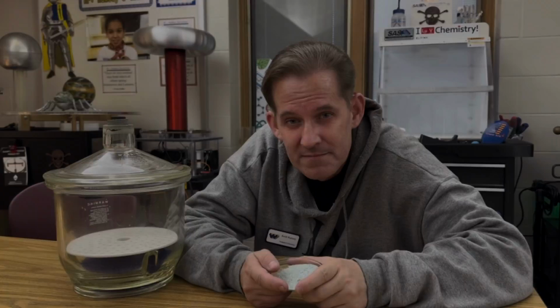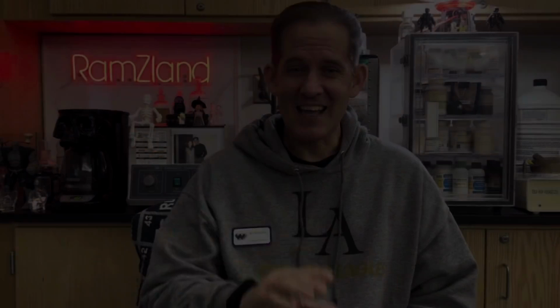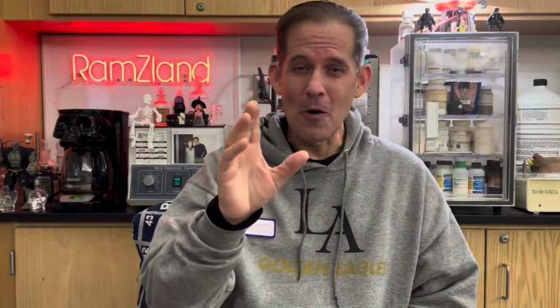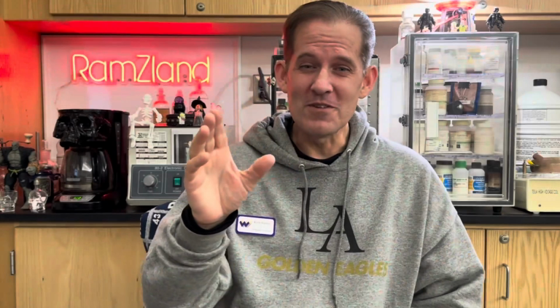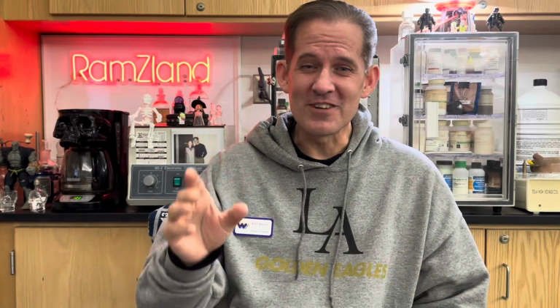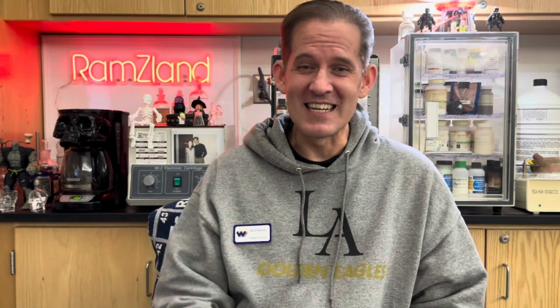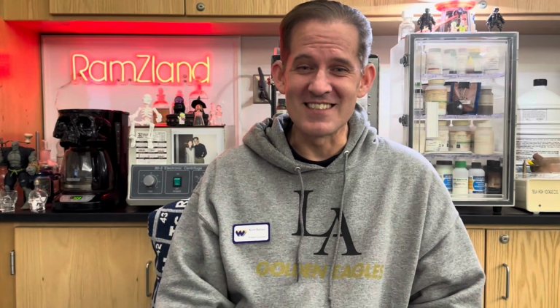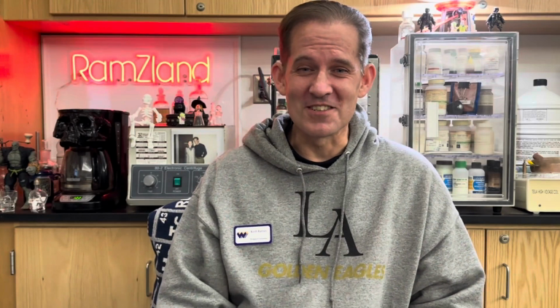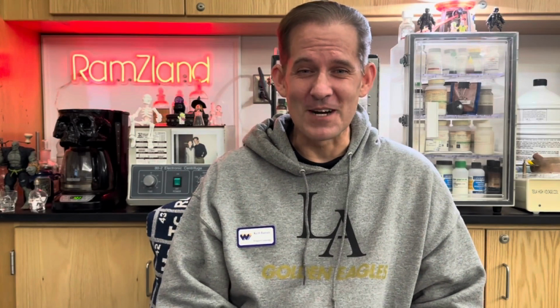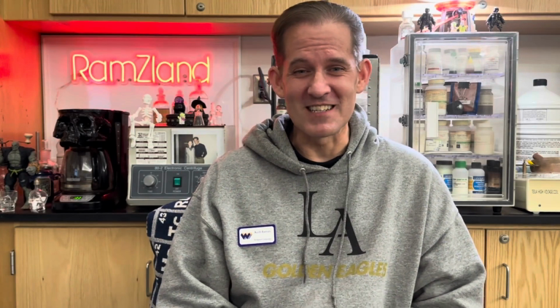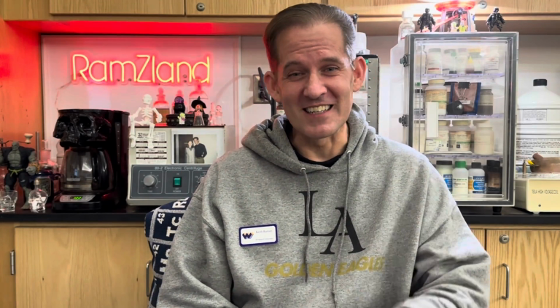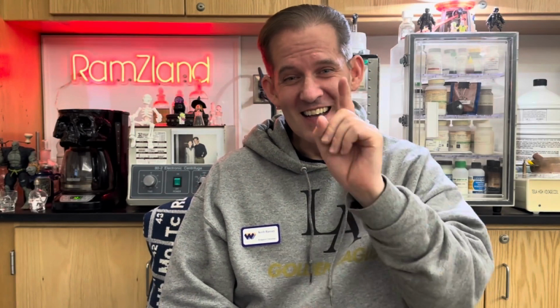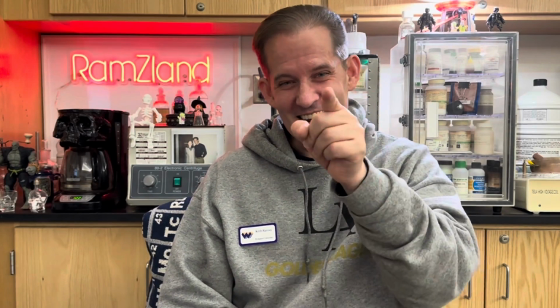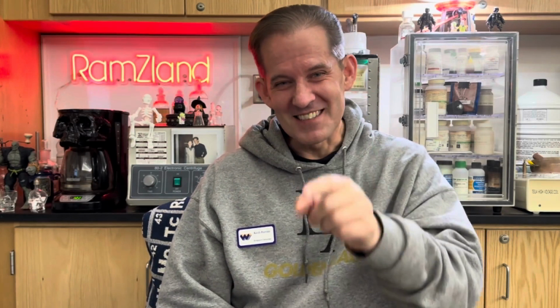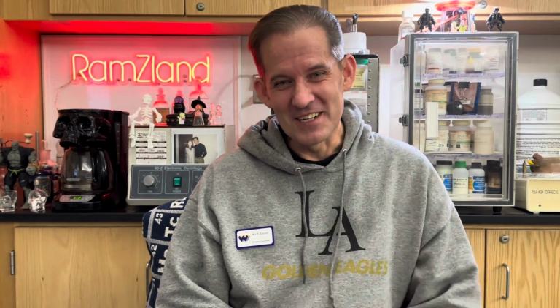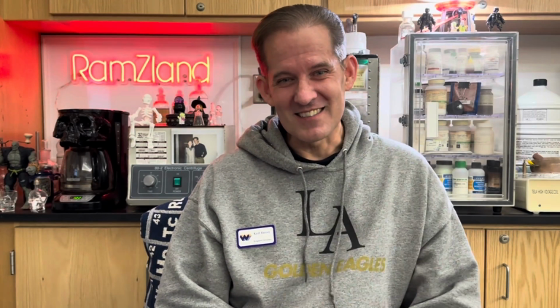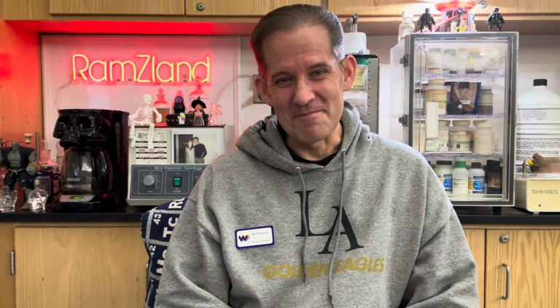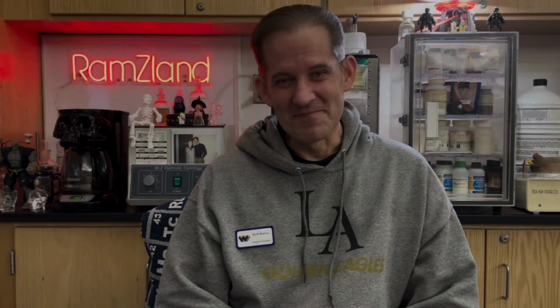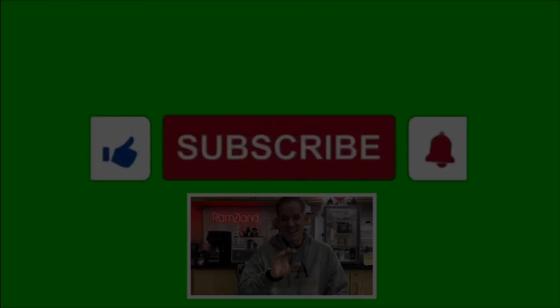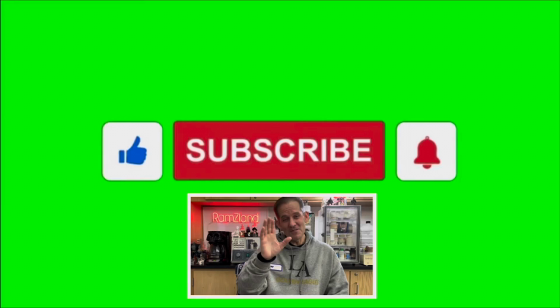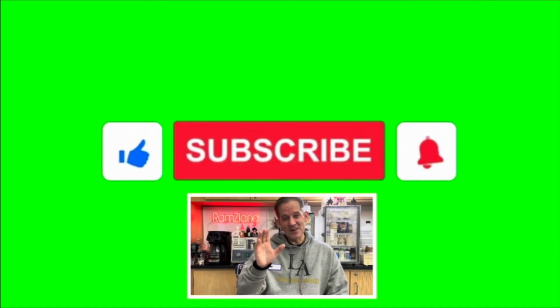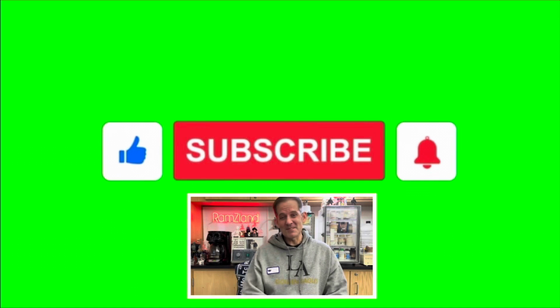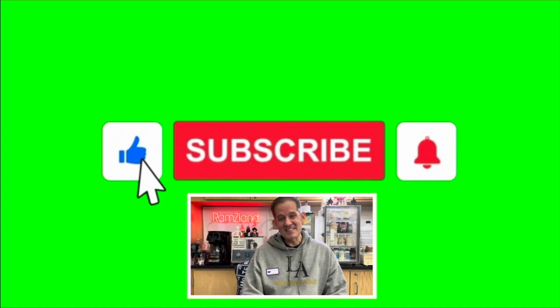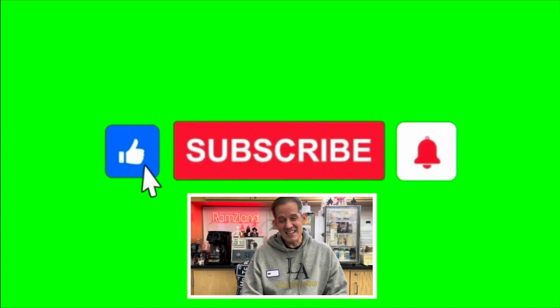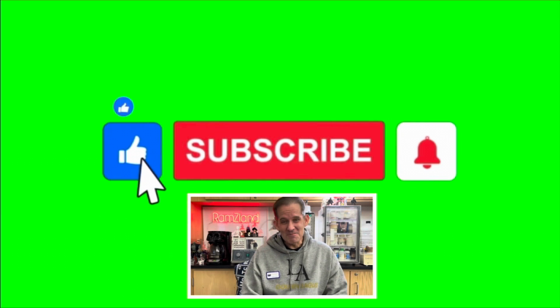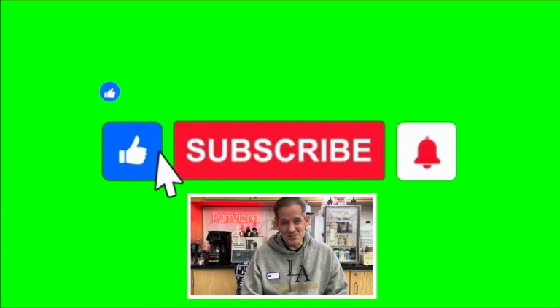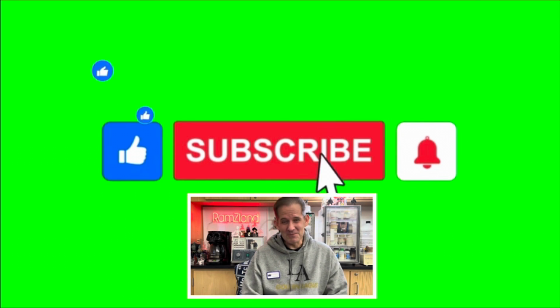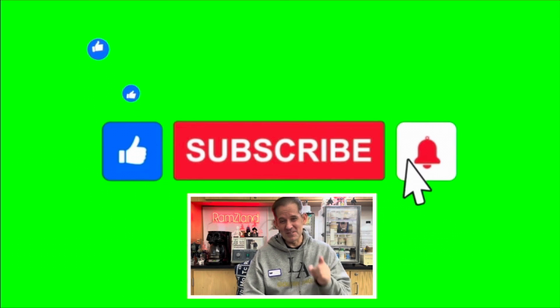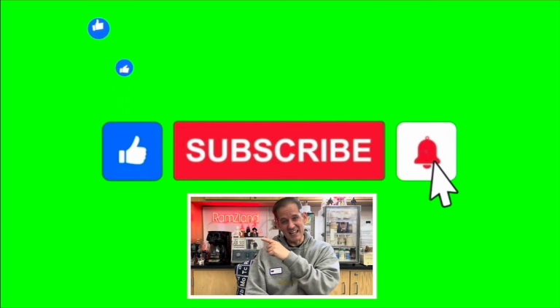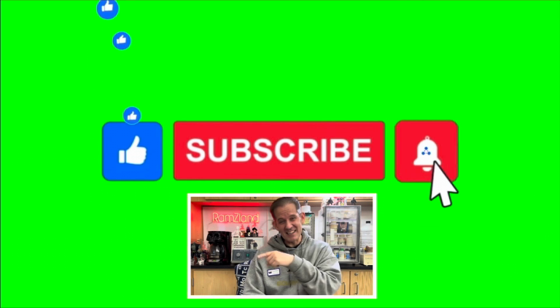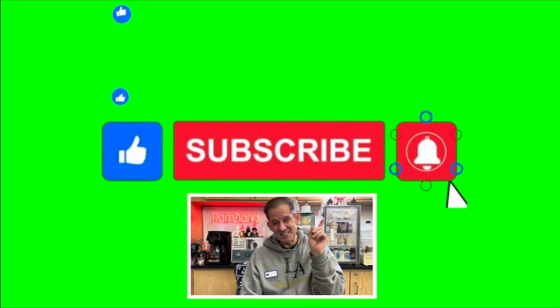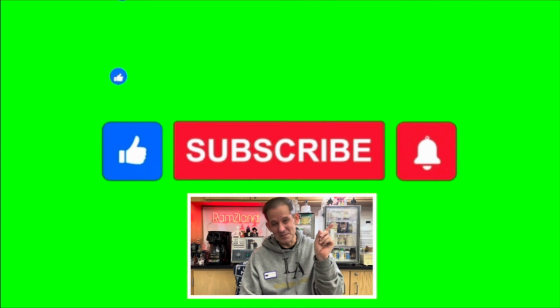I hope you enjoyed today's edition of Ramseyland and I'll see you next time. If you enjoyed this presentation, be sure to remember to like and subscribe.